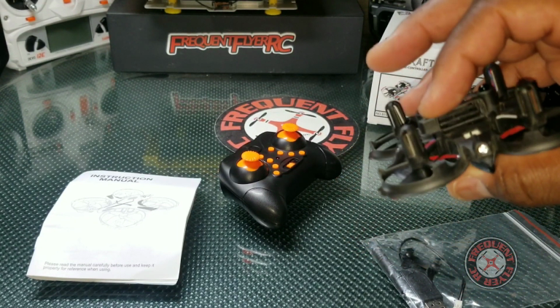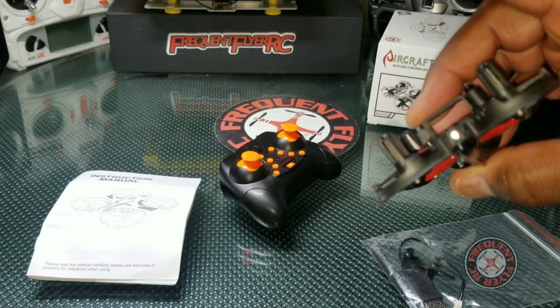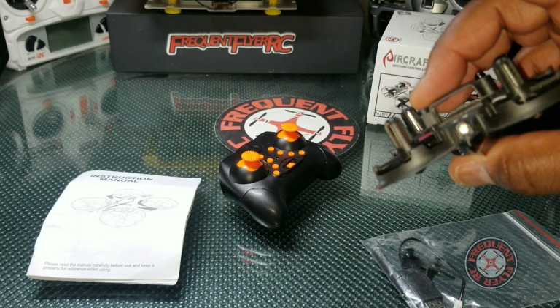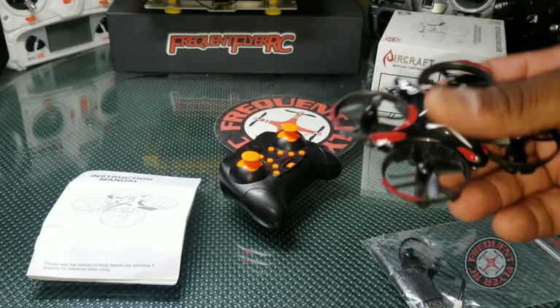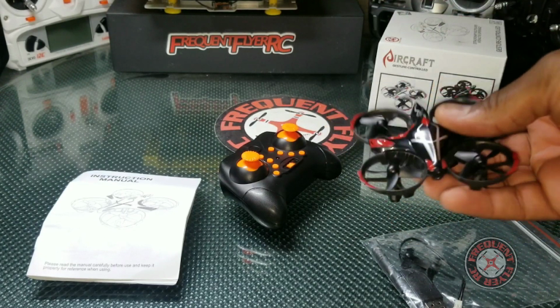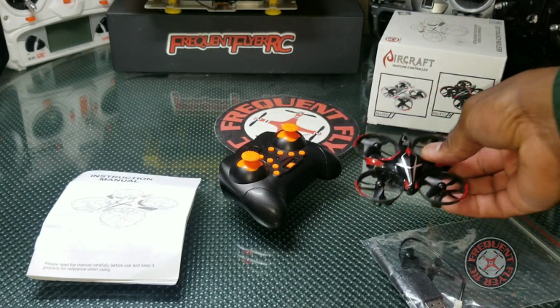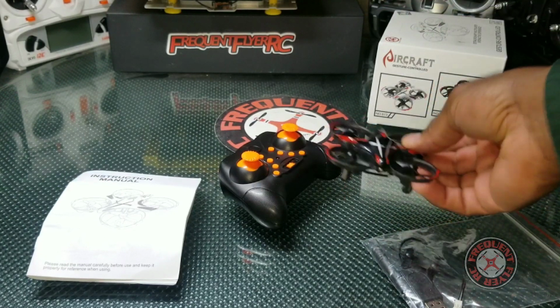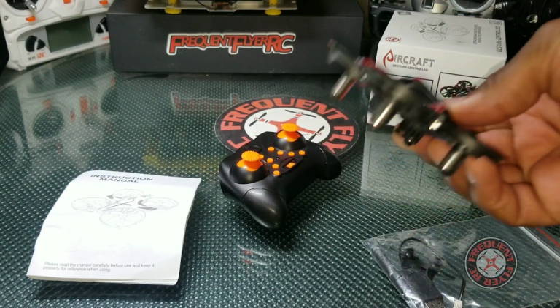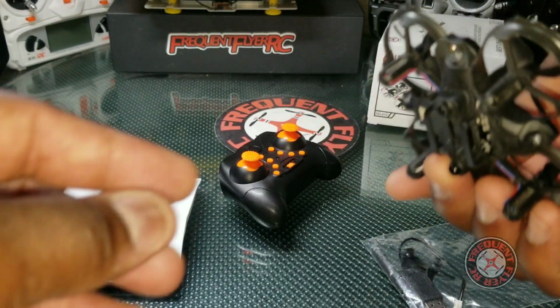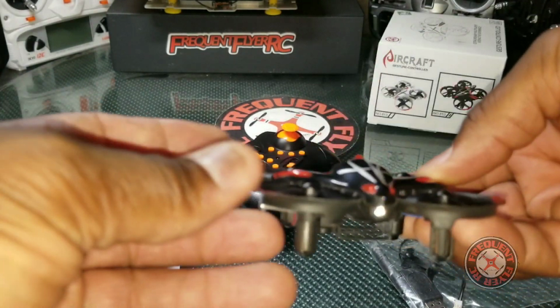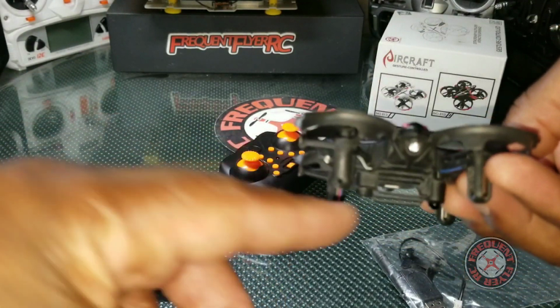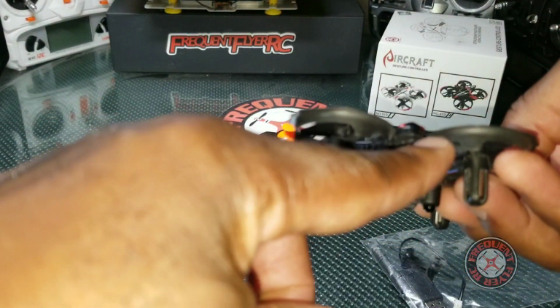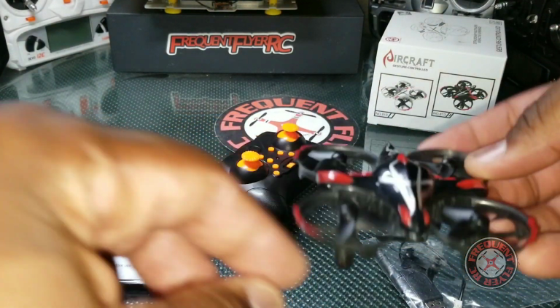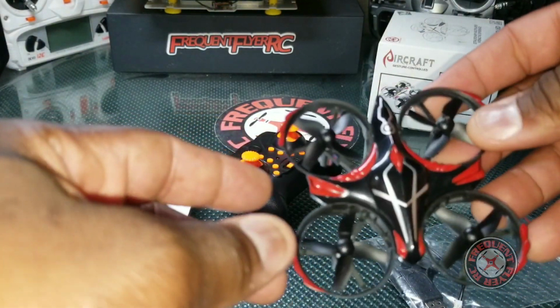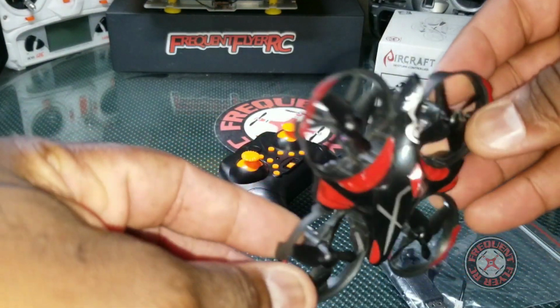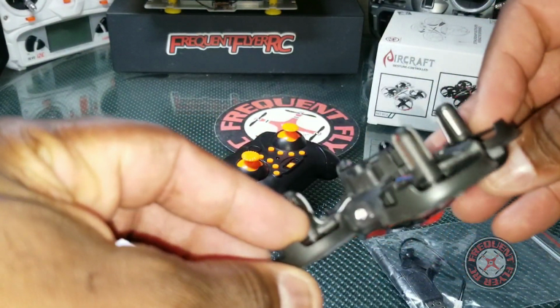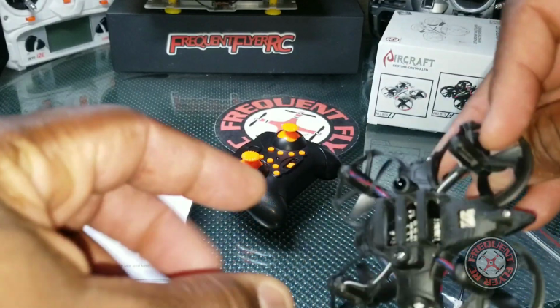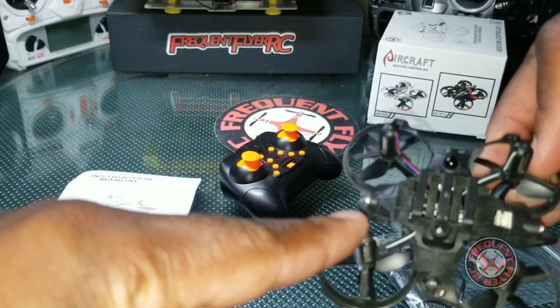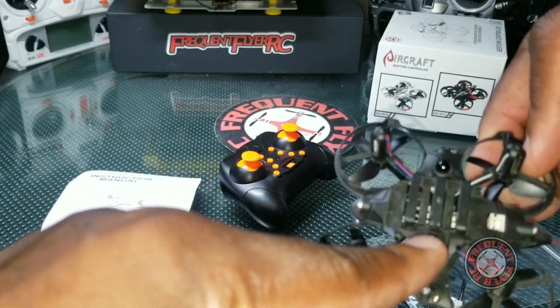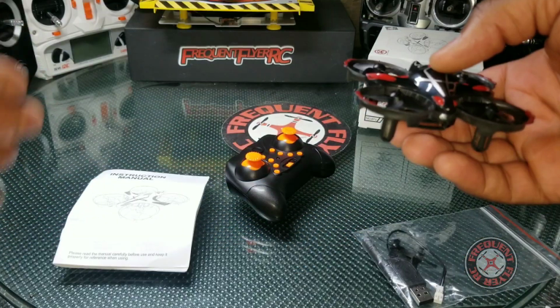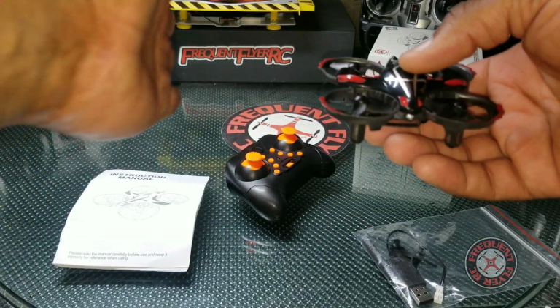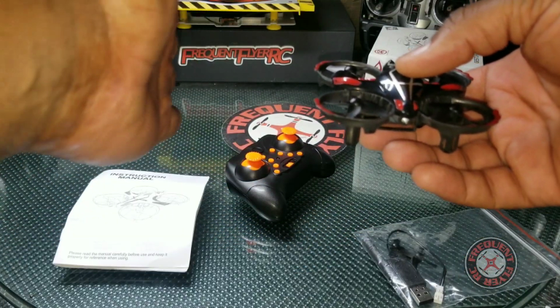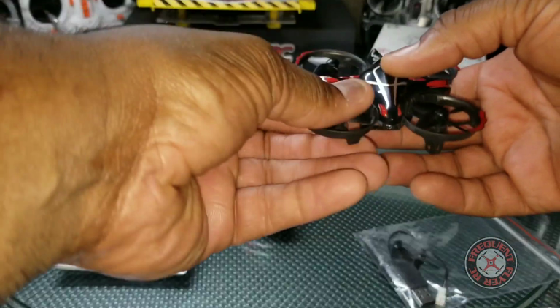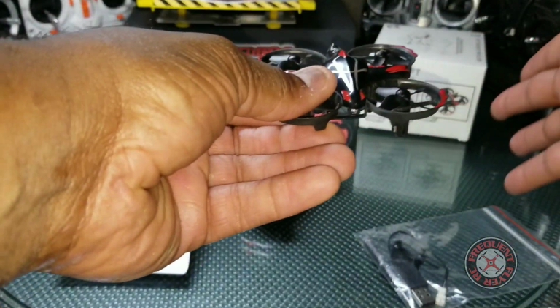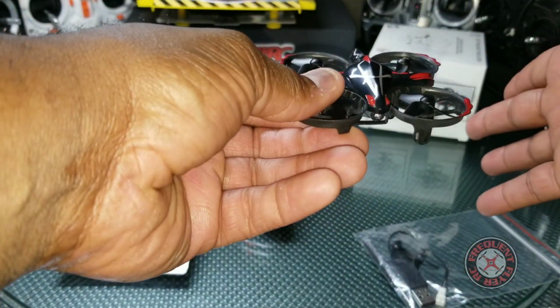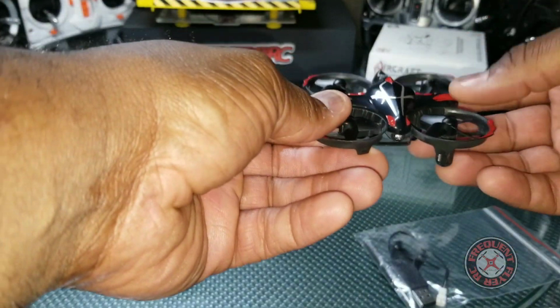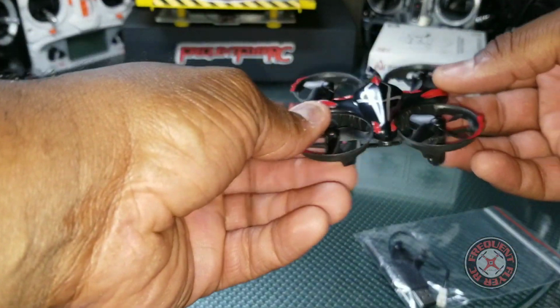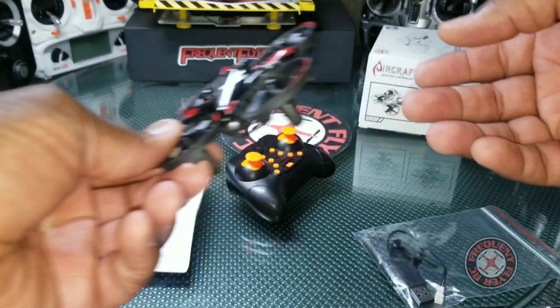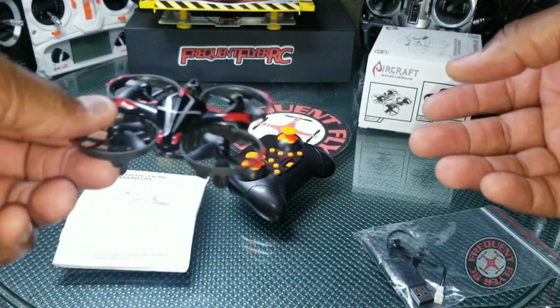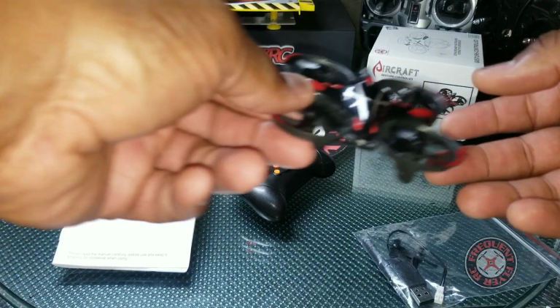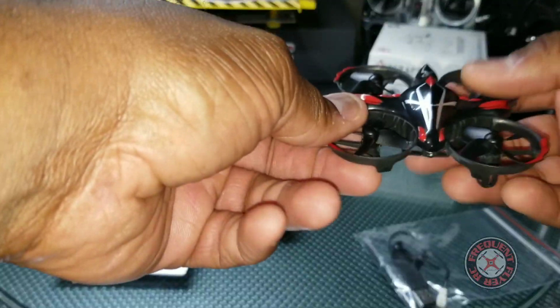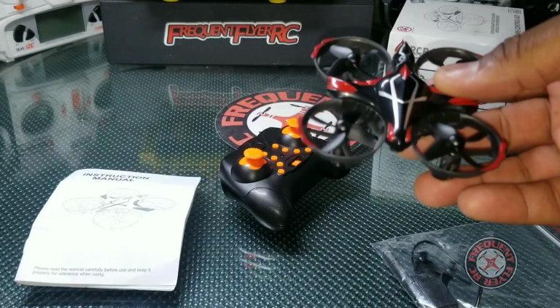It has a really nice obstacle avoidance on it — on all sides: front, back, and both sides, and even the bottom. Whenever something is waved on either side of it, it sort of avoids the object.